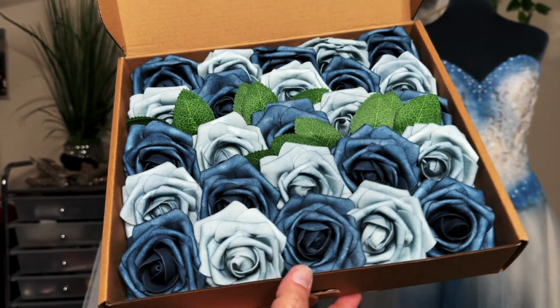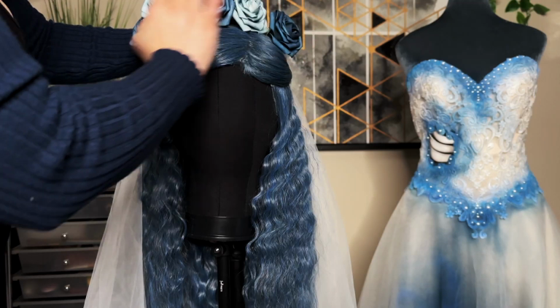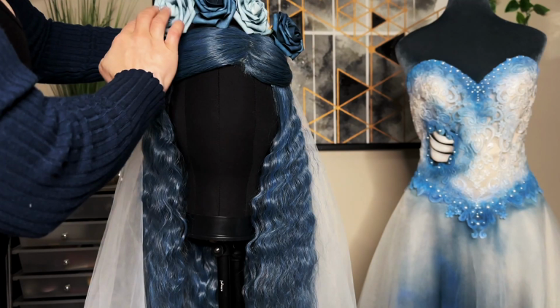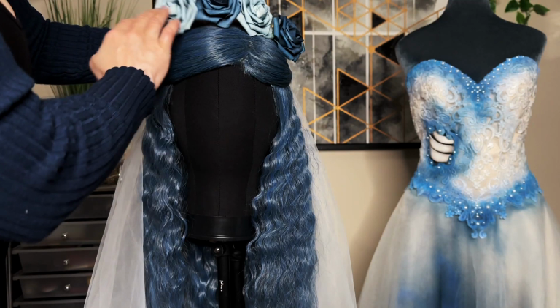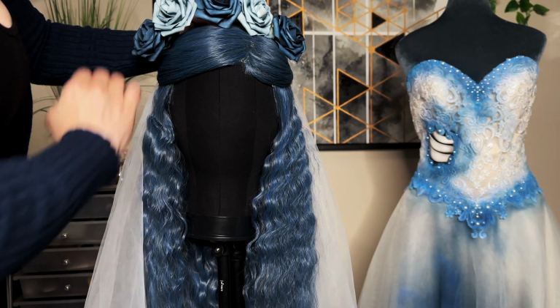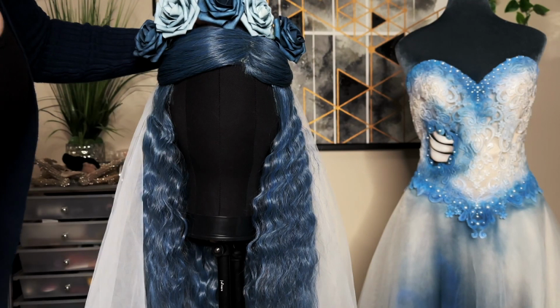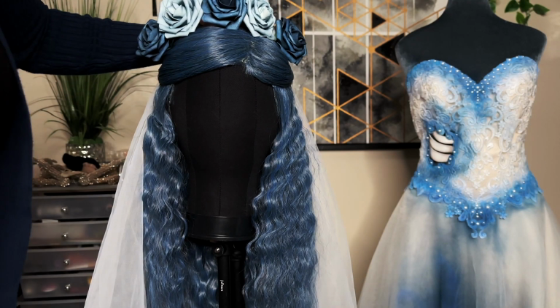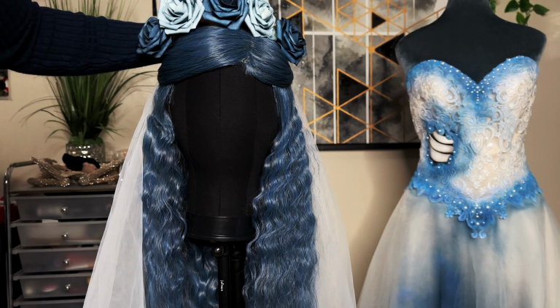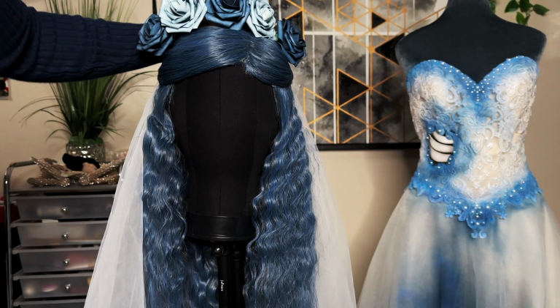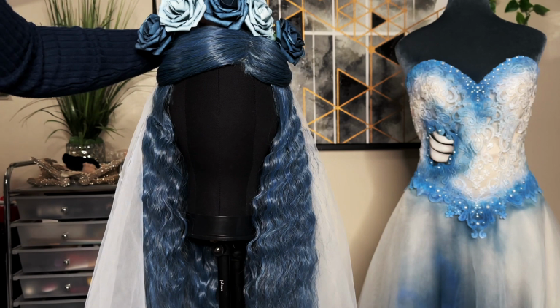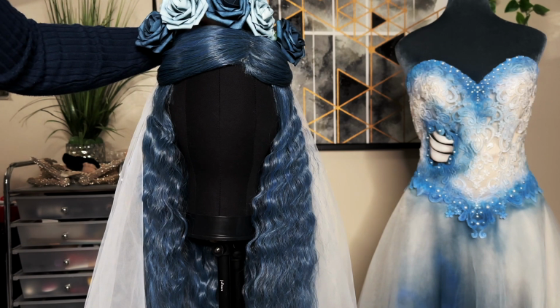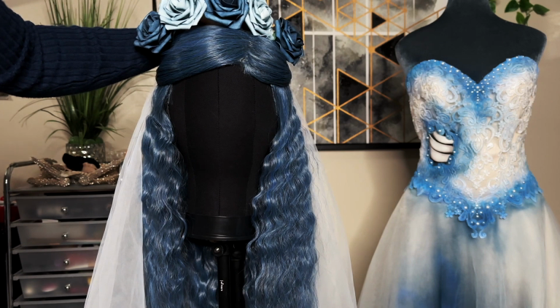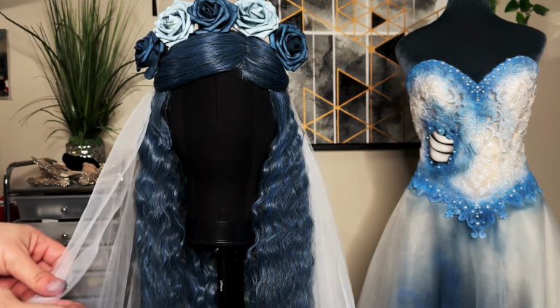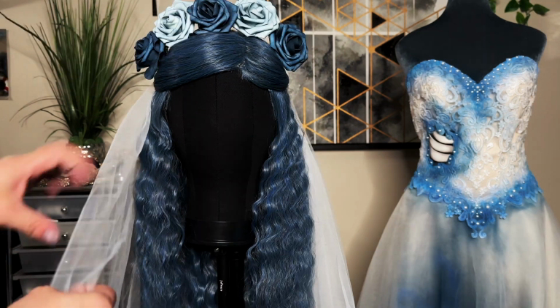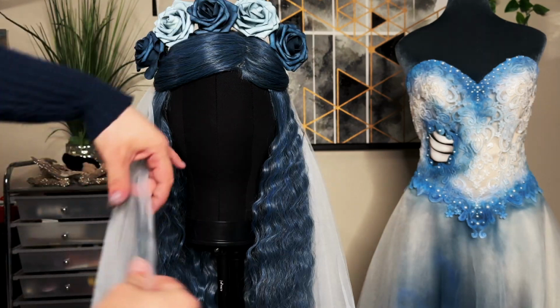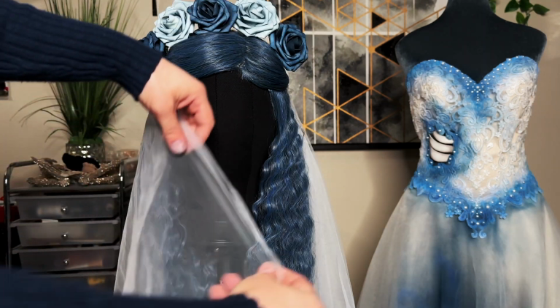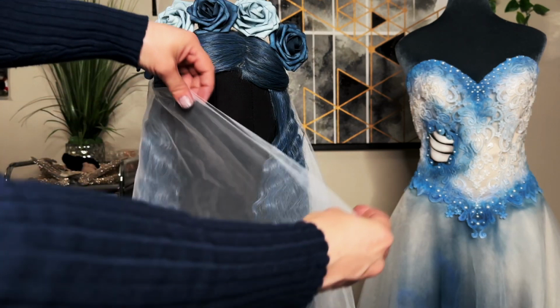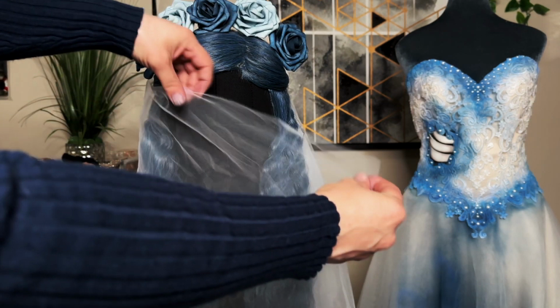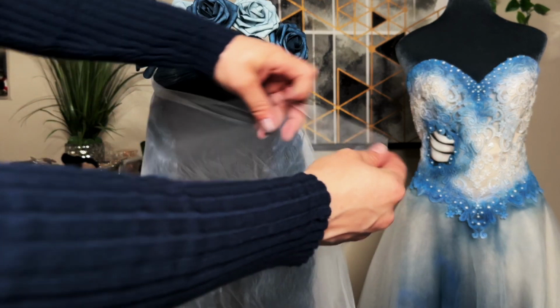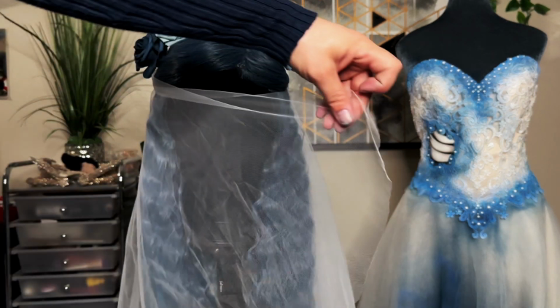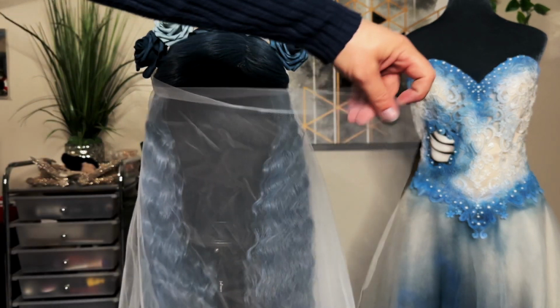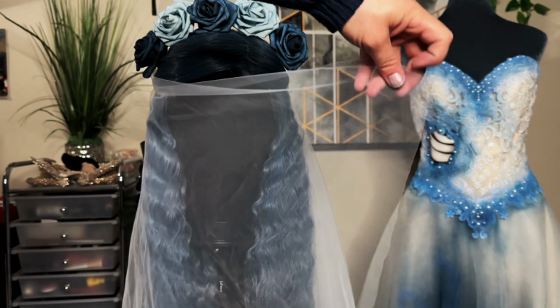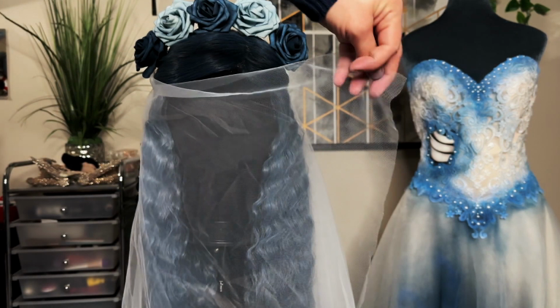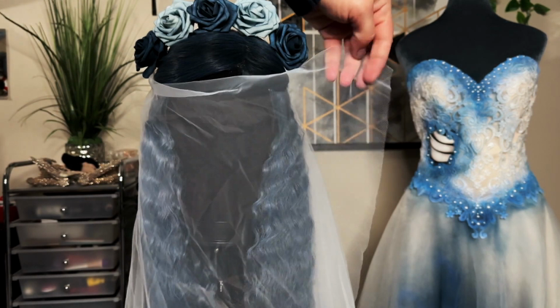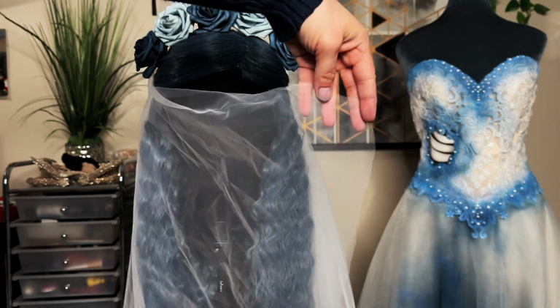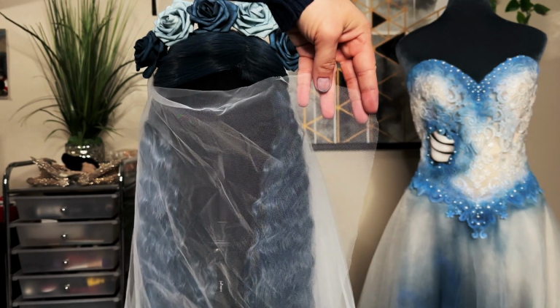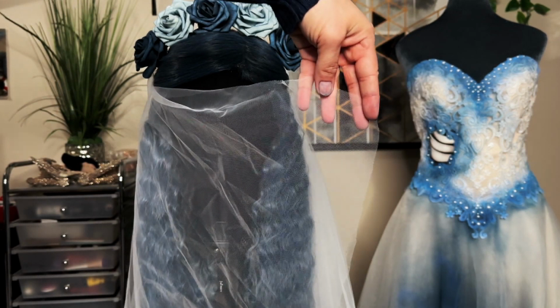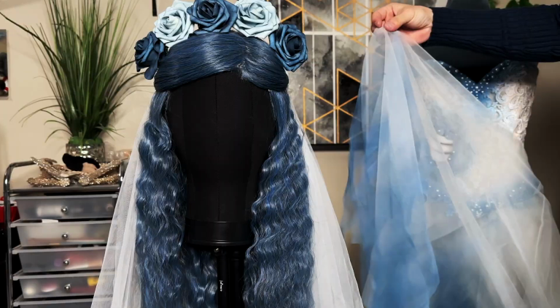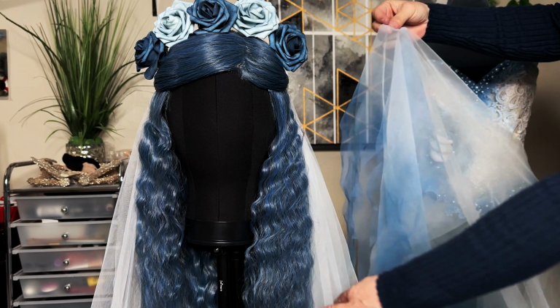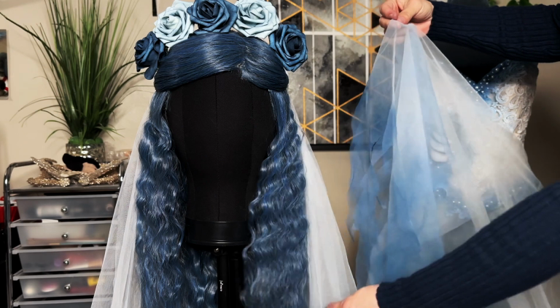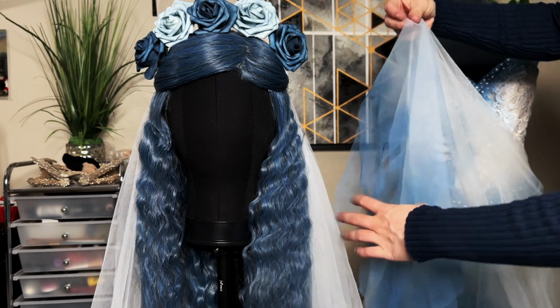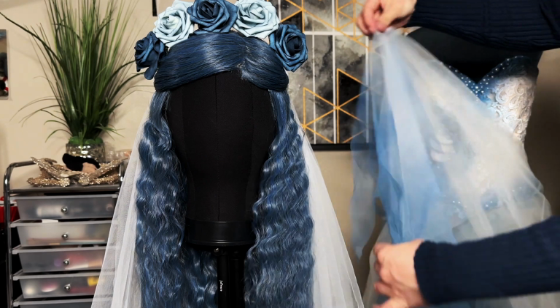Take five of them next to each other to make a headband shape. To finish off the veil, cut the edges into V shapes and spray paint the same way that we did on the dress layers.